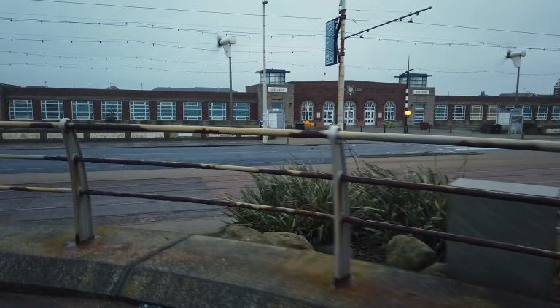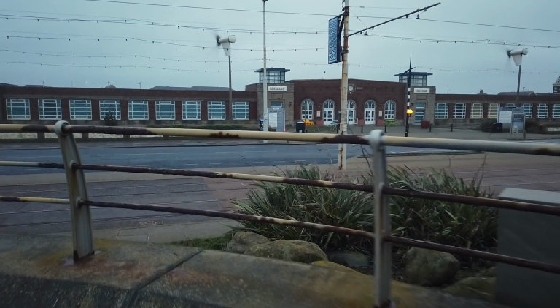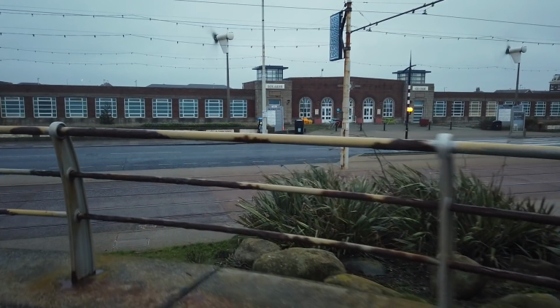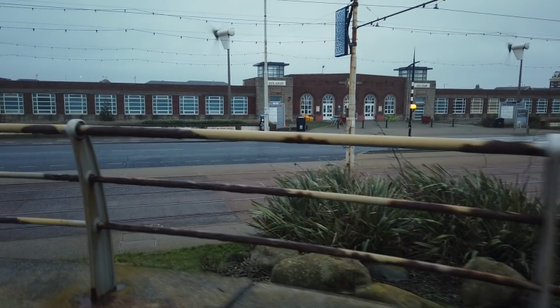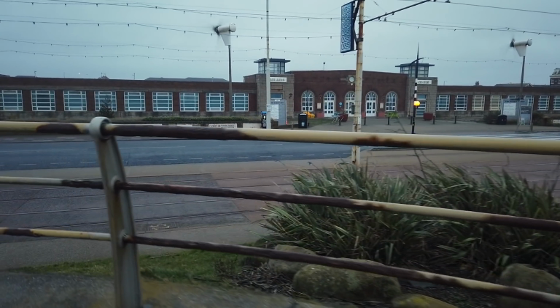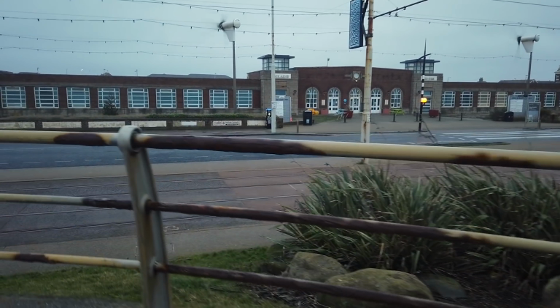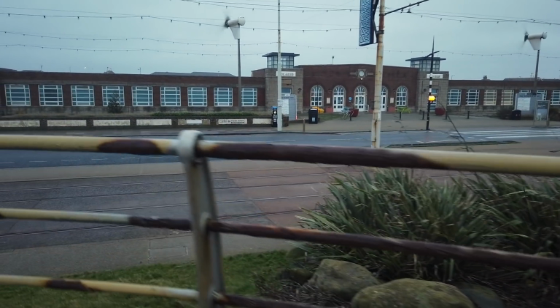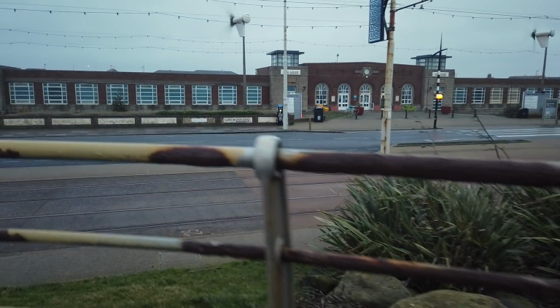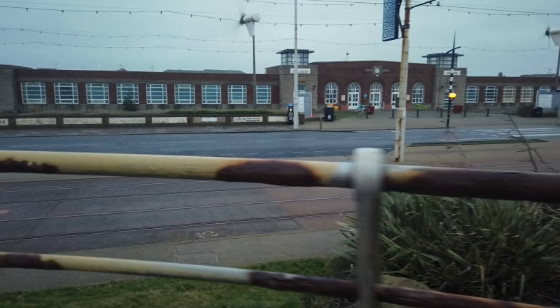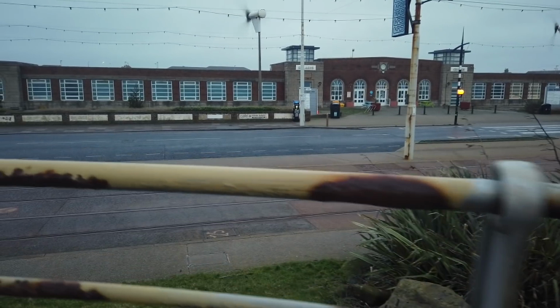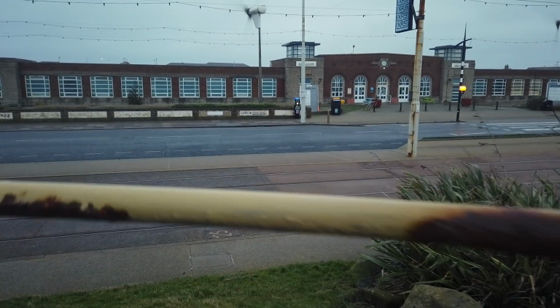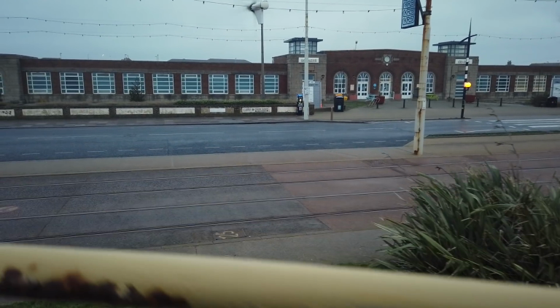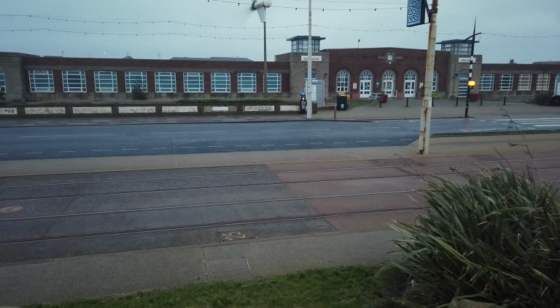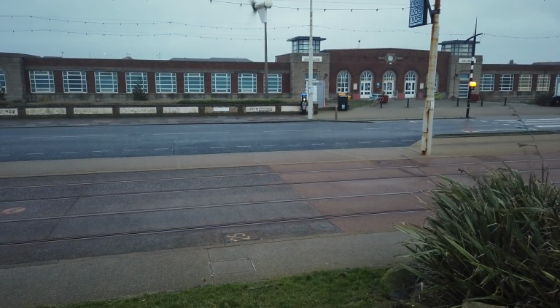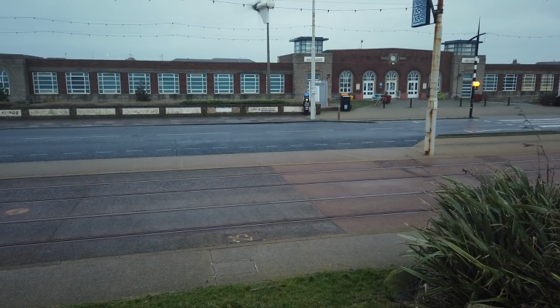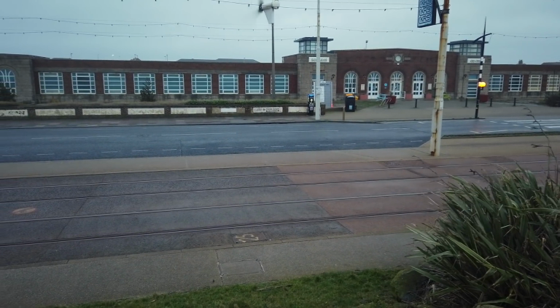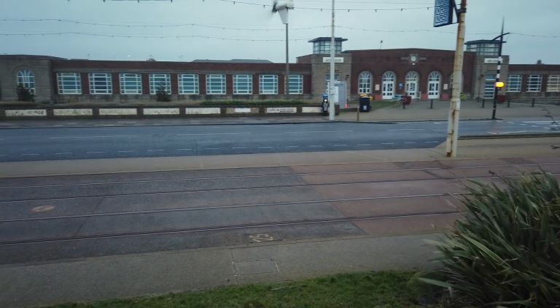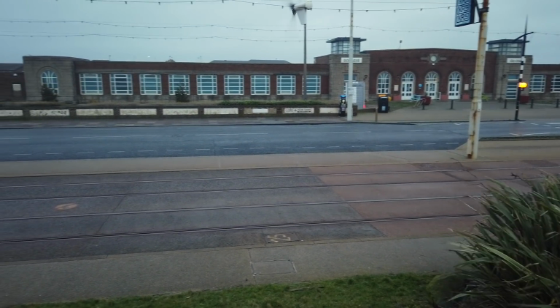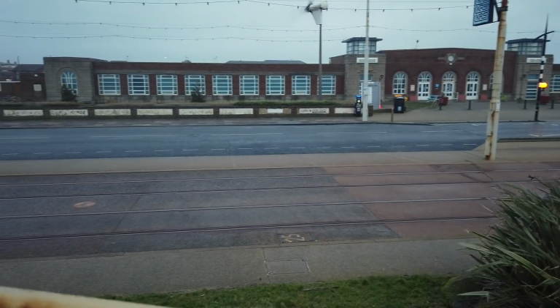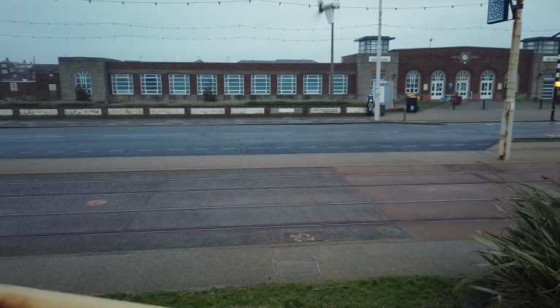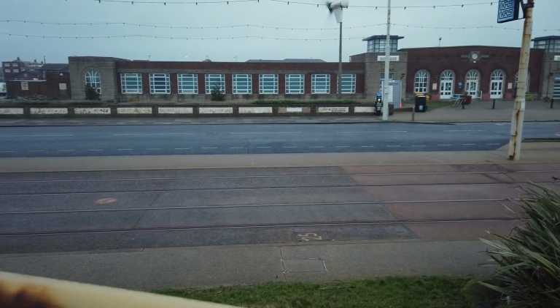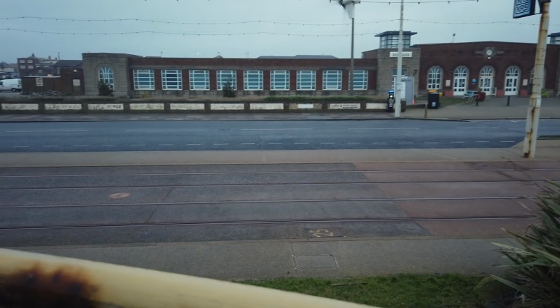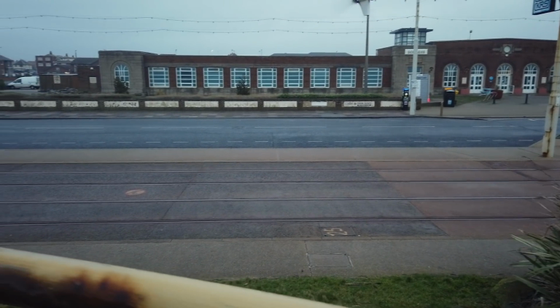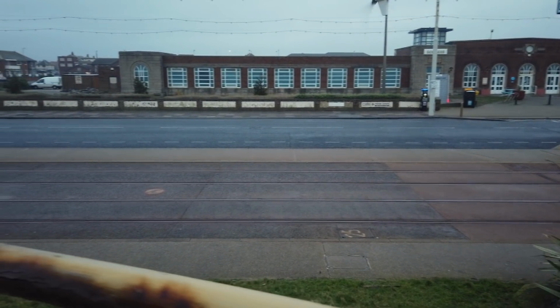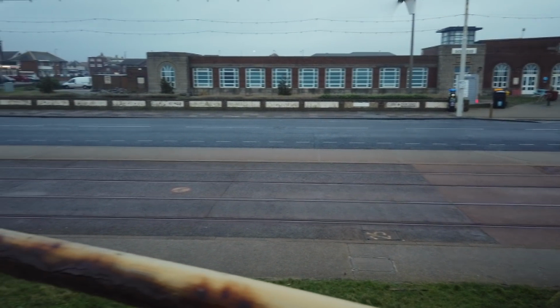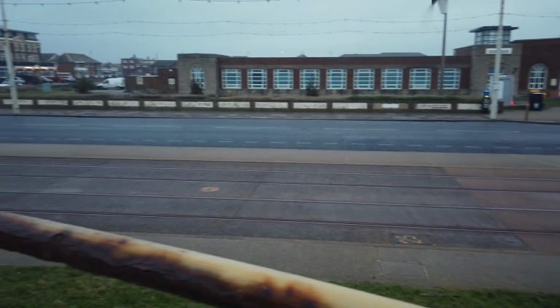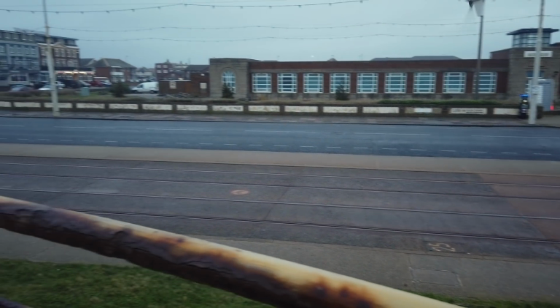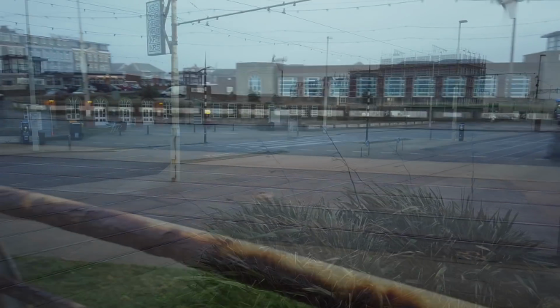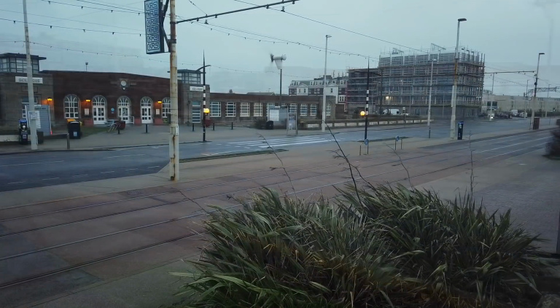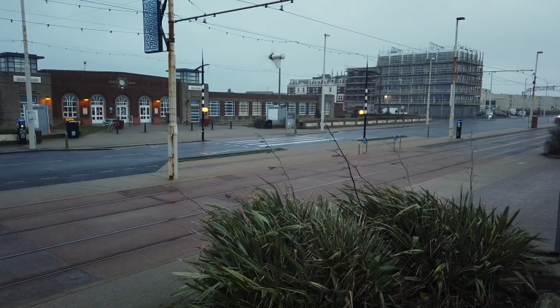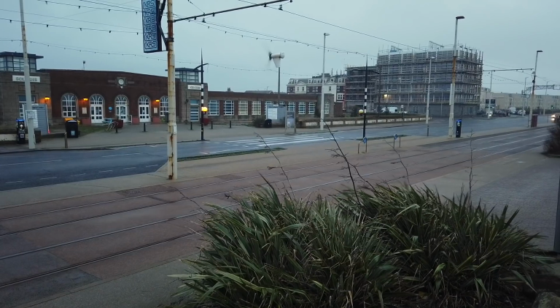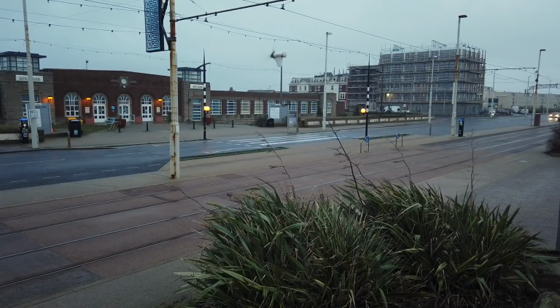Anyway, I've just been out on a walk and I thought I'd walk back past the Pleasure Beach. The weather's turned really bad — I wasn't expecting this rain-wise. I'm going to go past the Pleasure Beach and talk a little bit about it as I go.